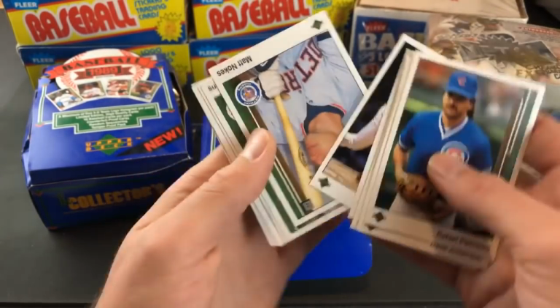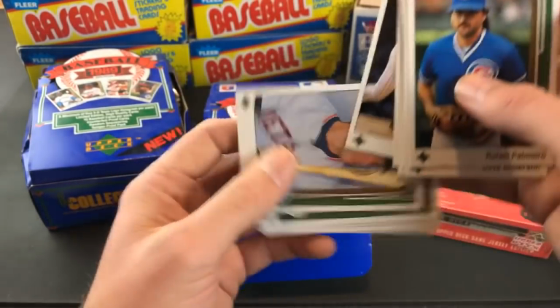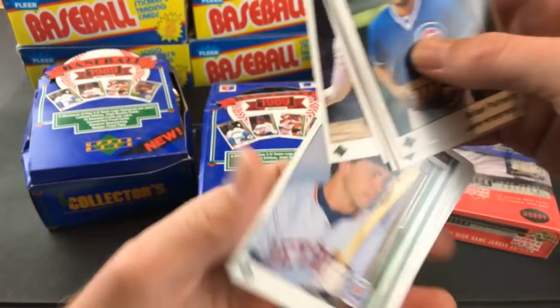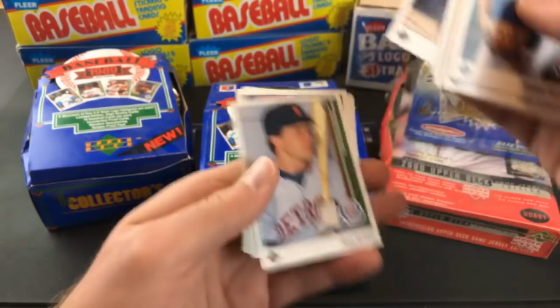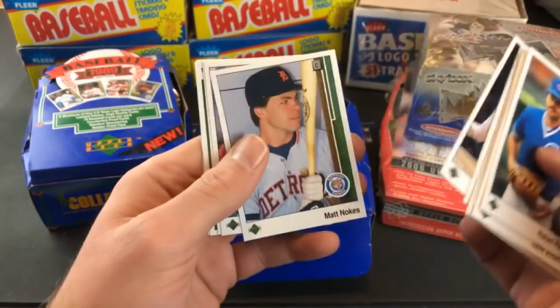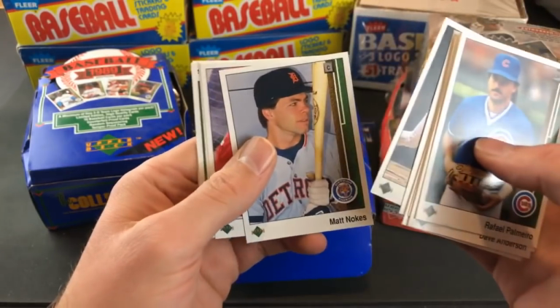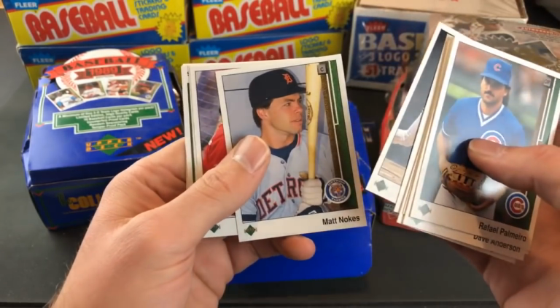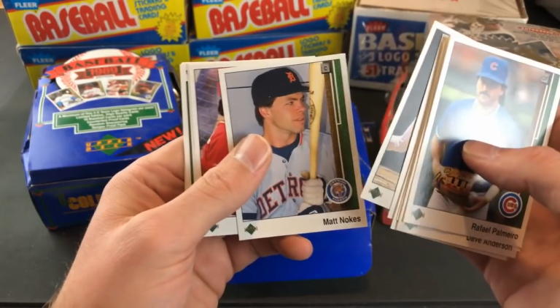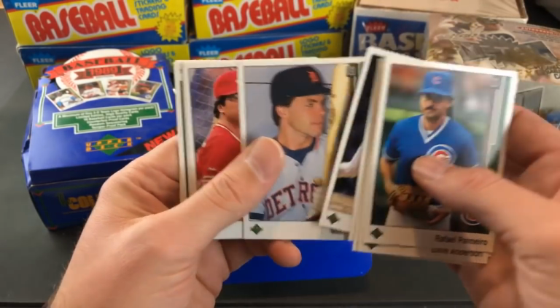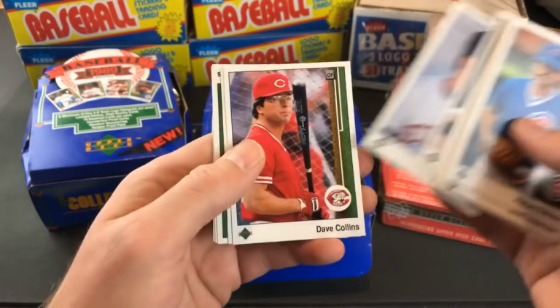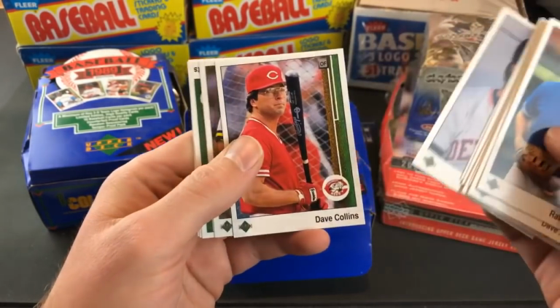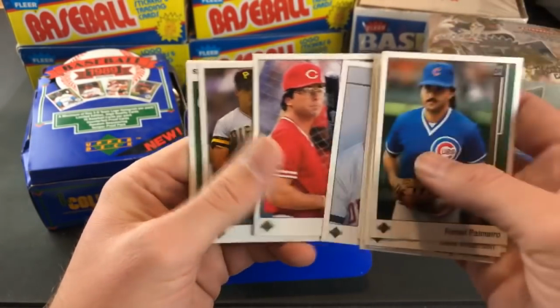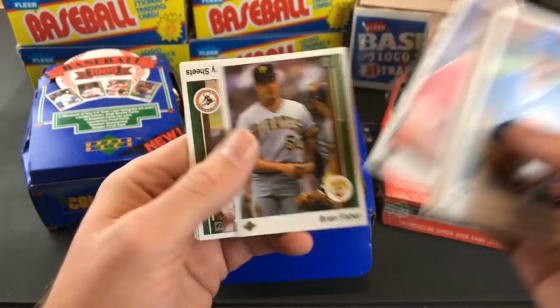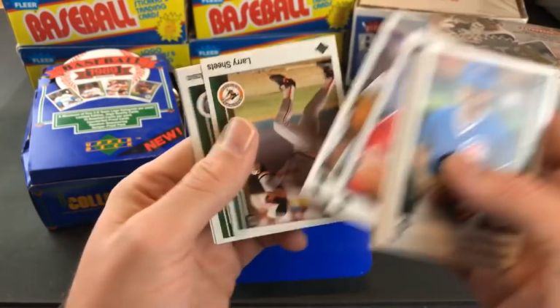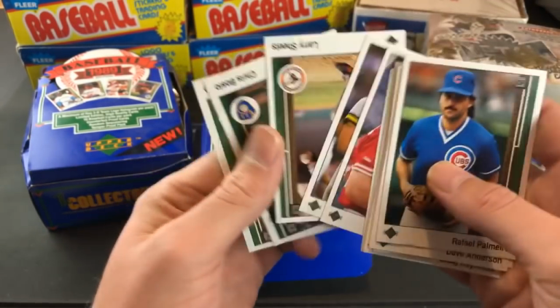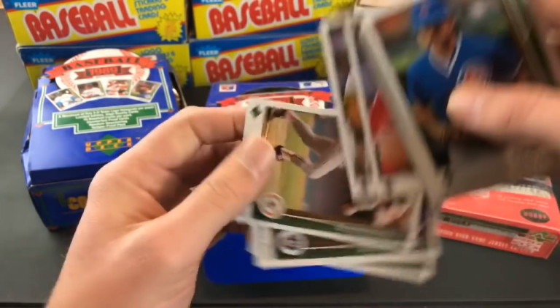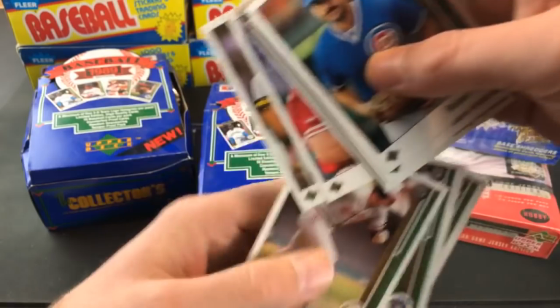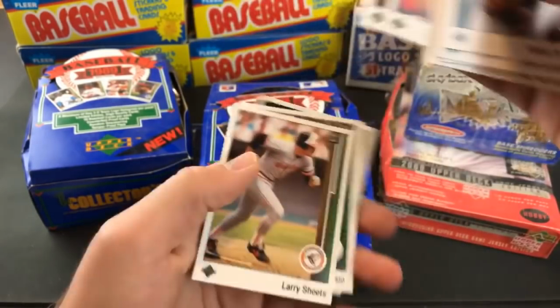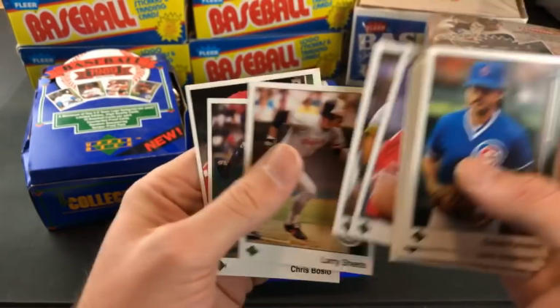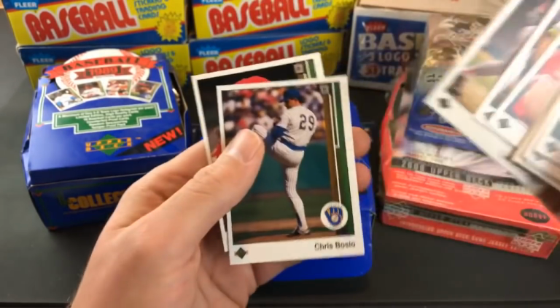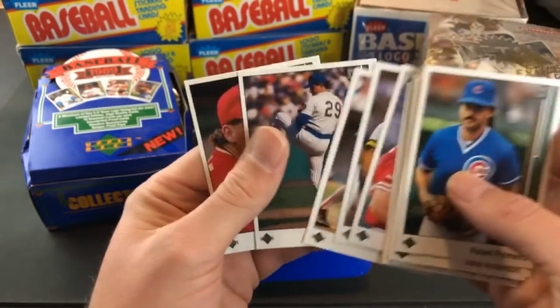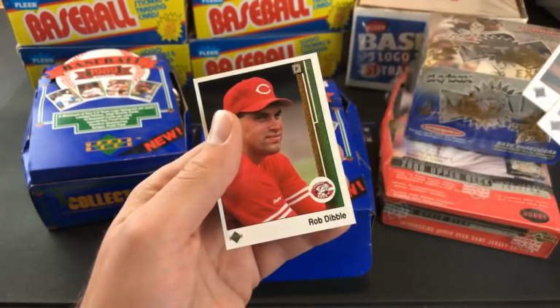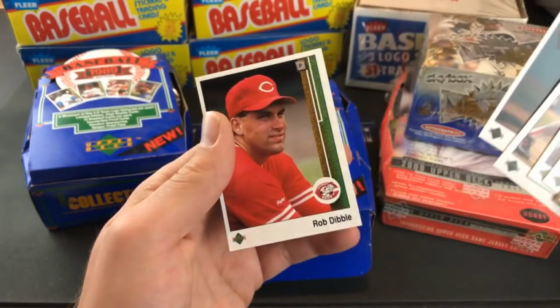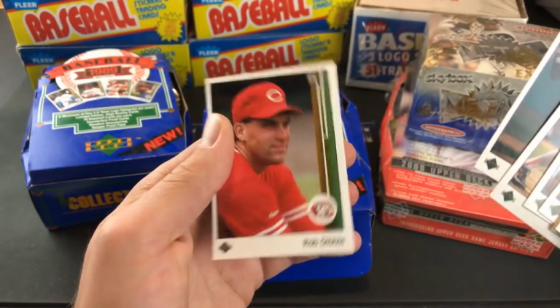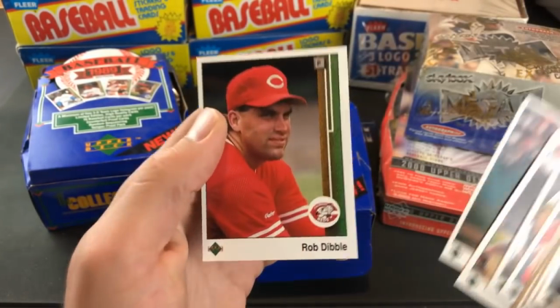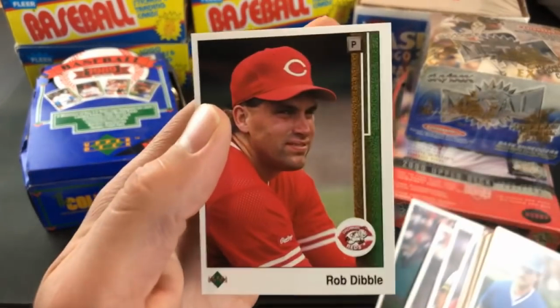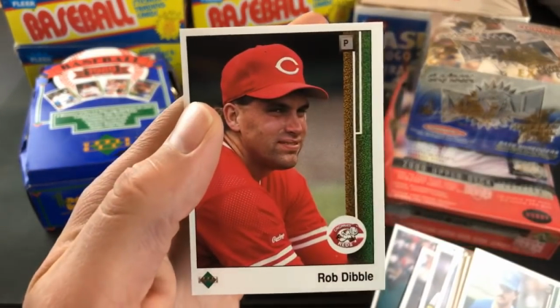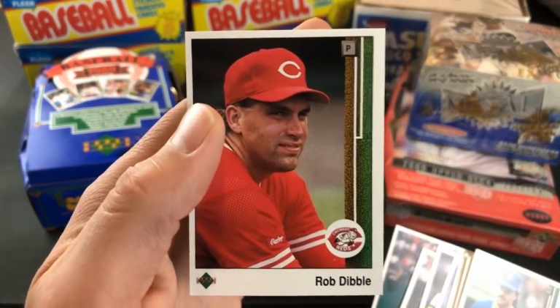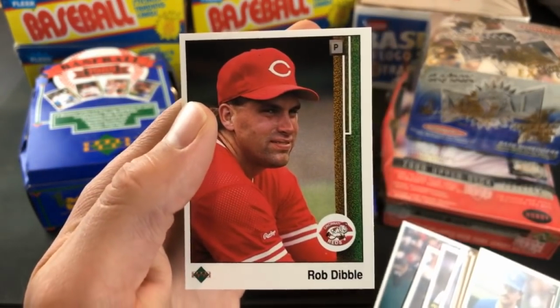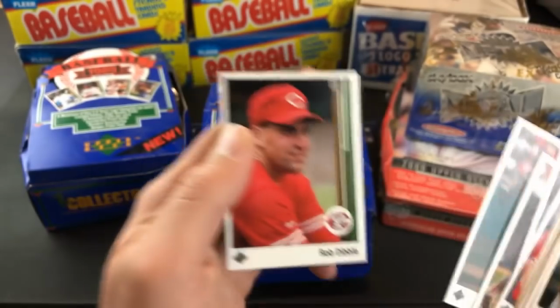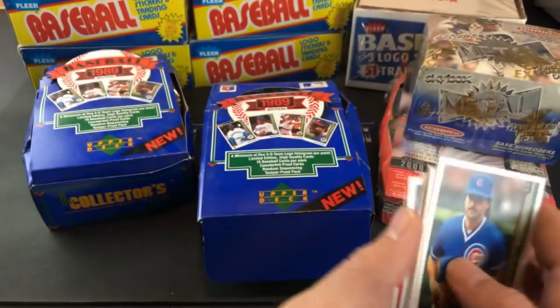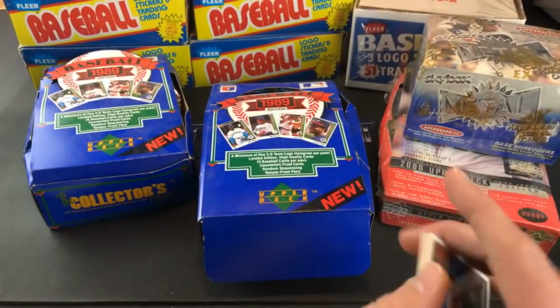Reindeer Studio says '89 Upper Deck is terrible because it doesn't have Alvaro Espinoza. I forgot you're all about him. Rob Dibble with the really sinister look on his face there.